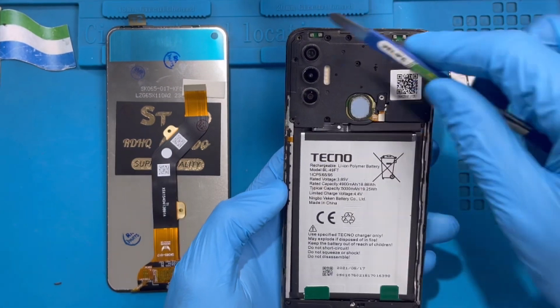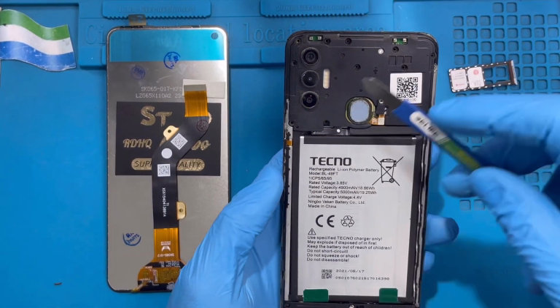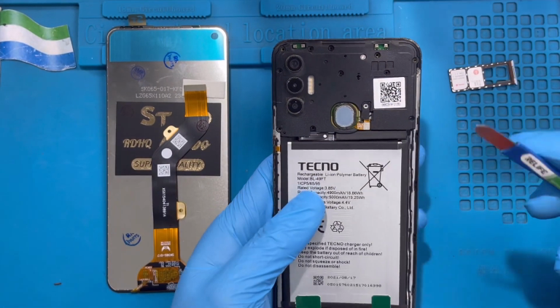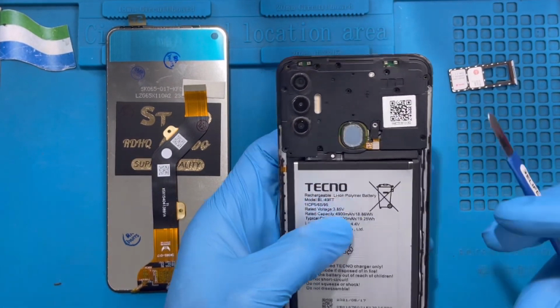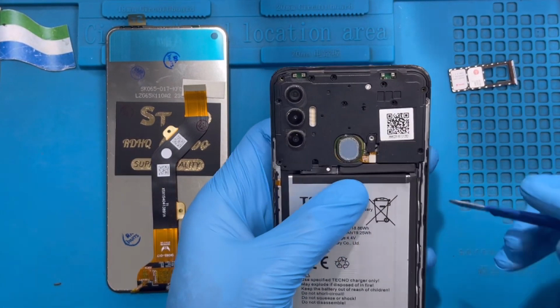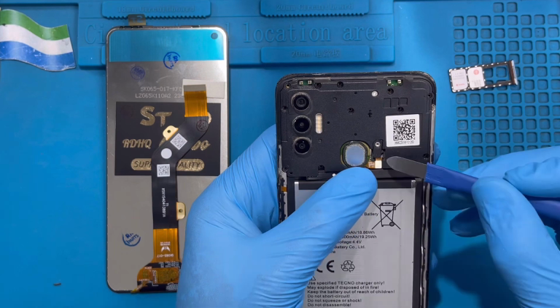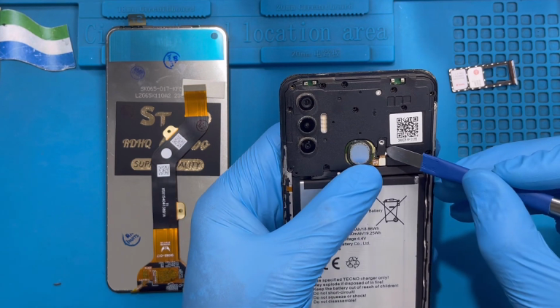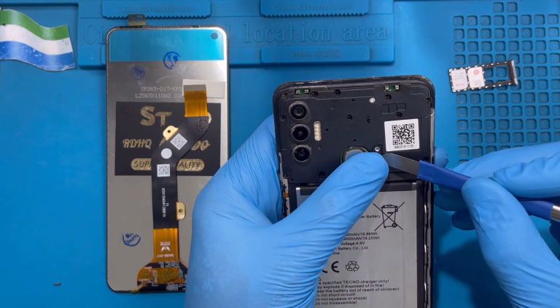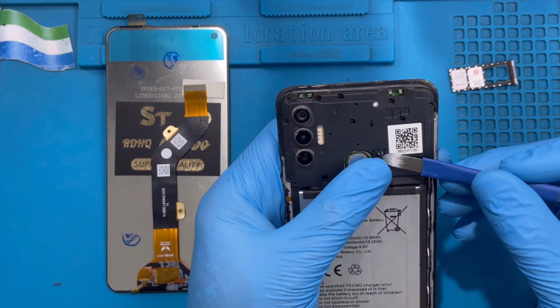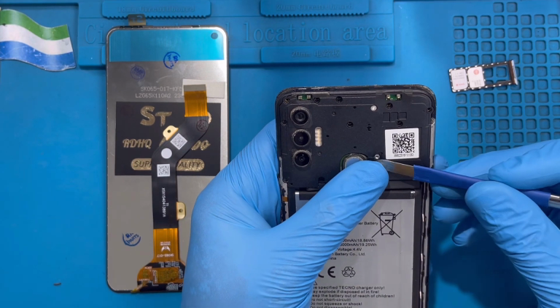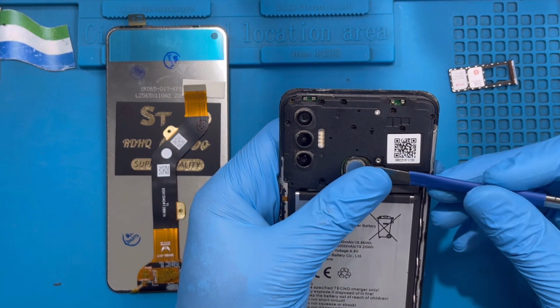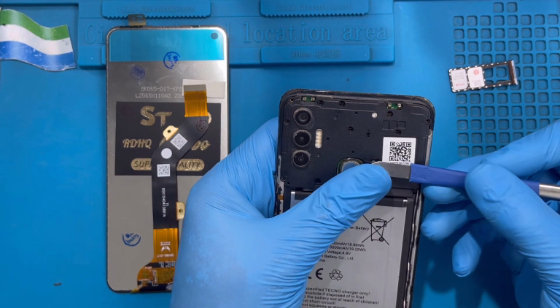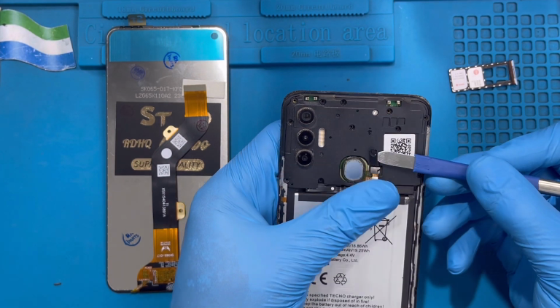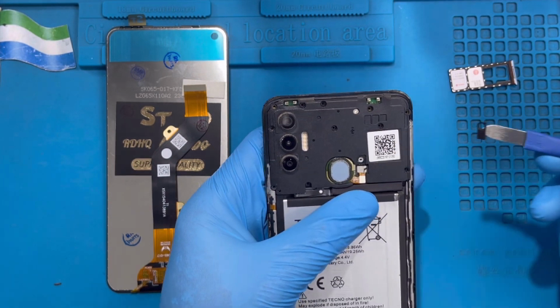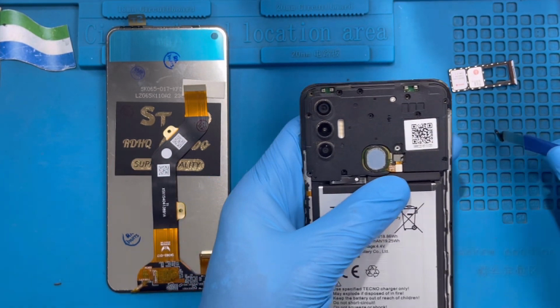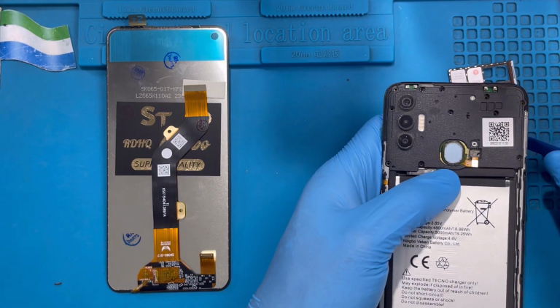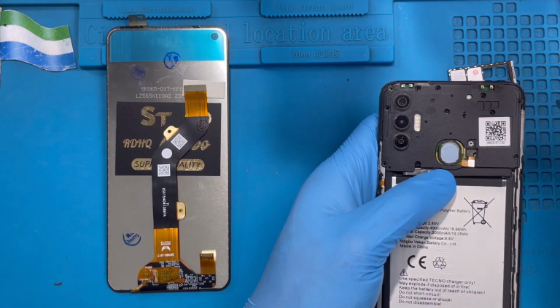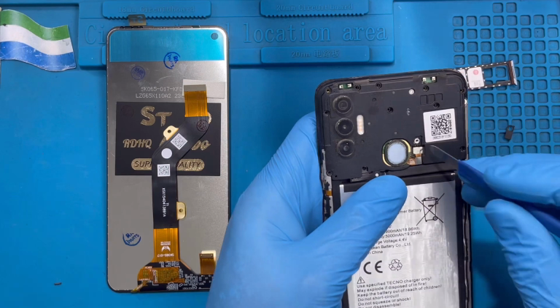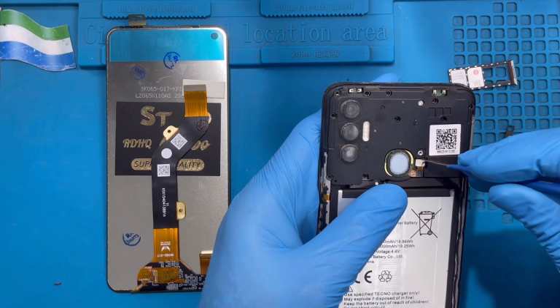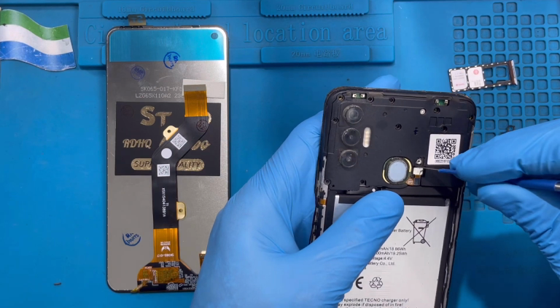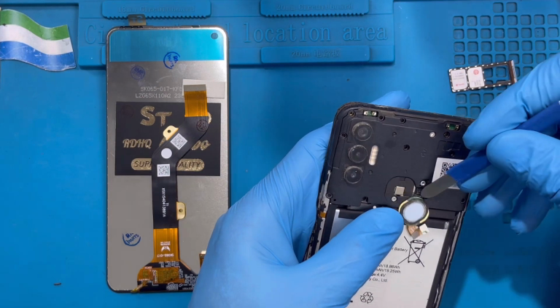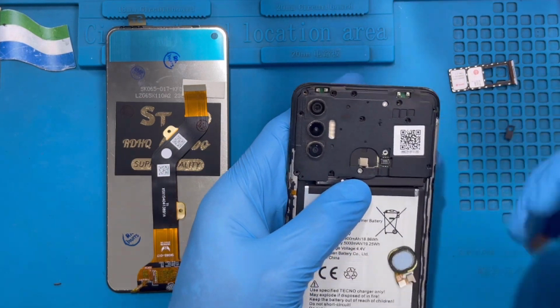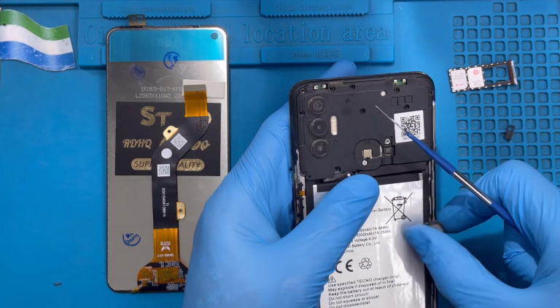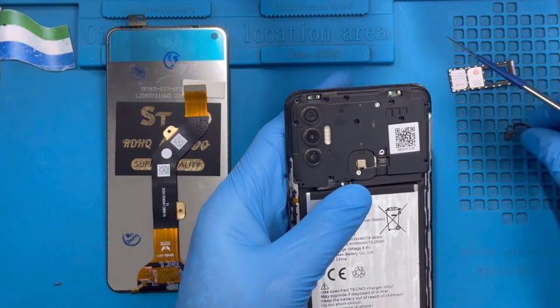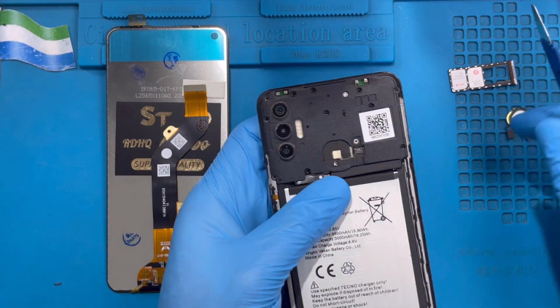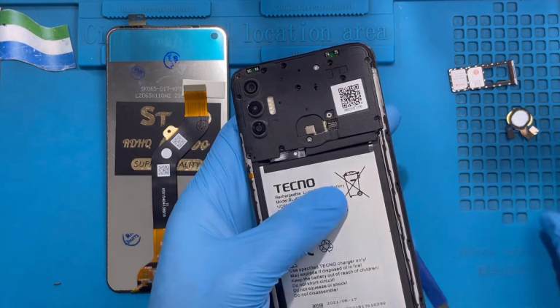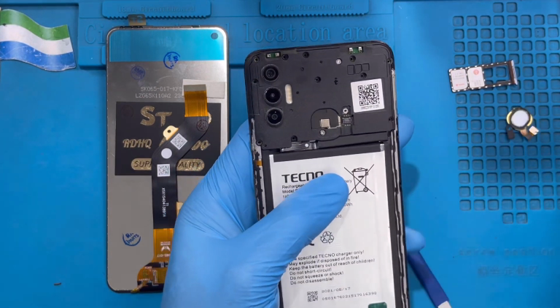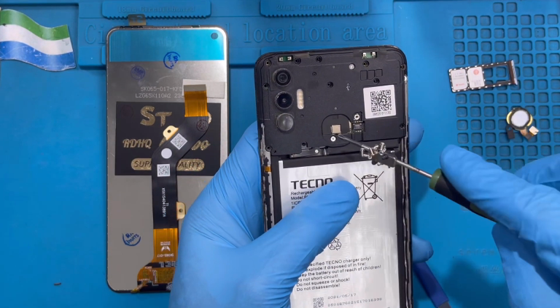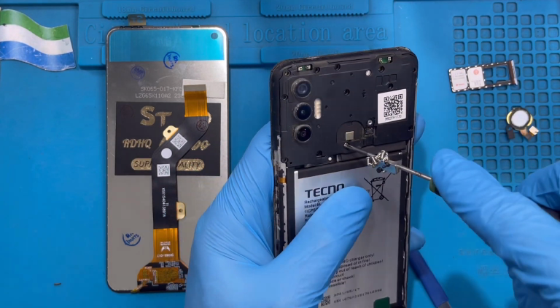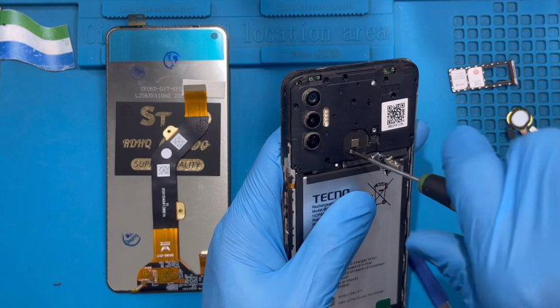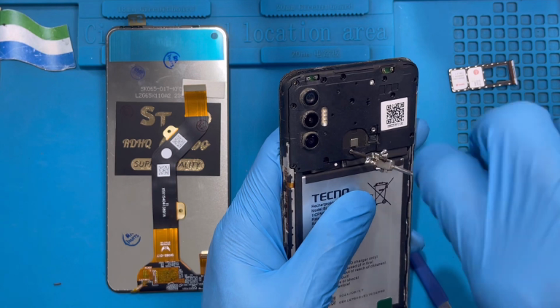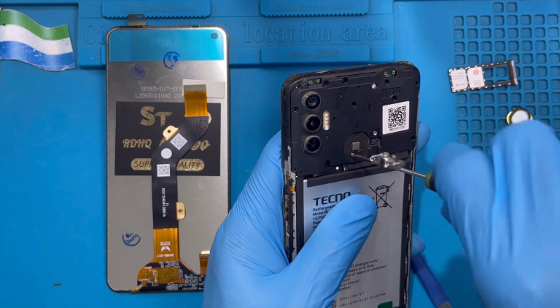After taking out all the screws, remove this small cover on top here with the fingerprint area — put it to one side. Just remove the fingerprint cable here and put it to one side. There is another screw there that you need to take out — take out this one screw.